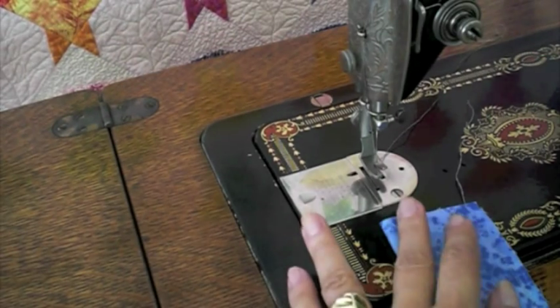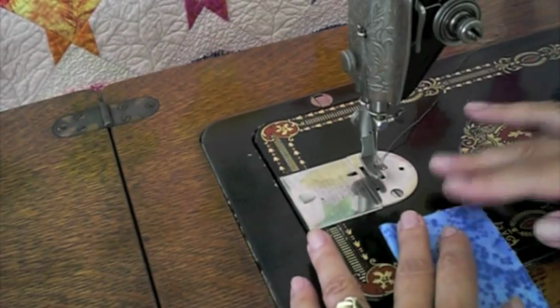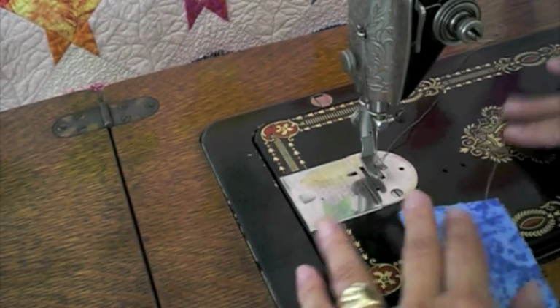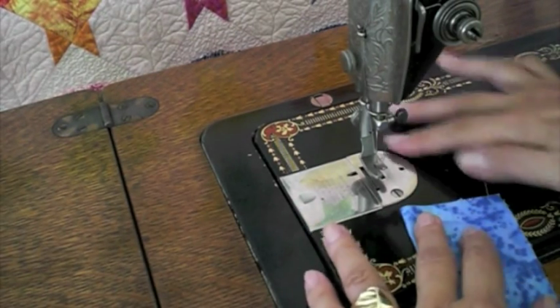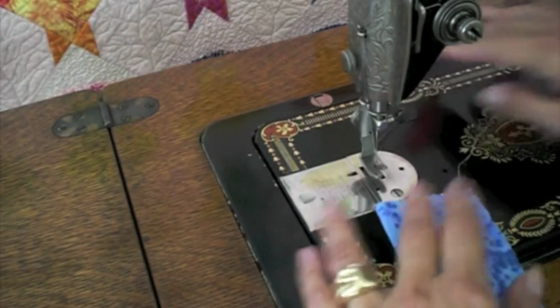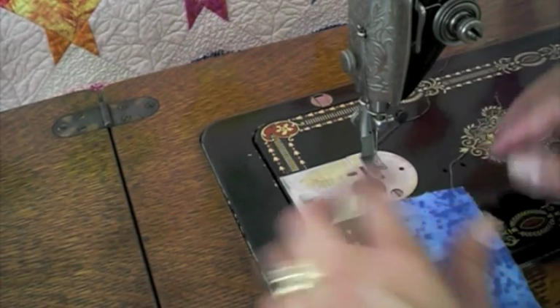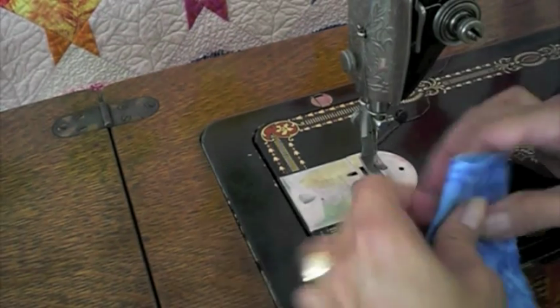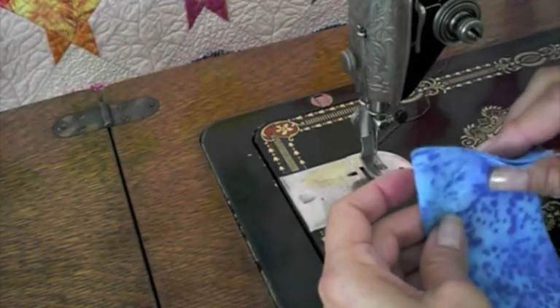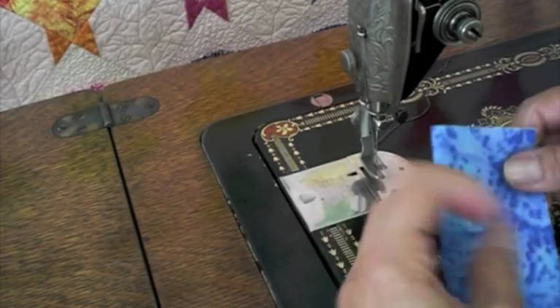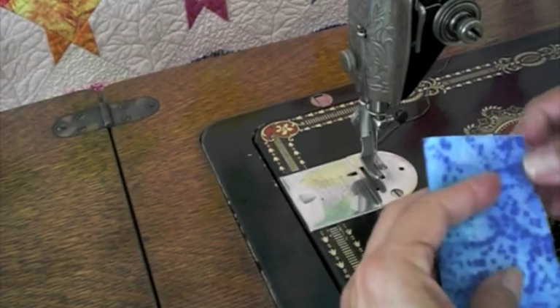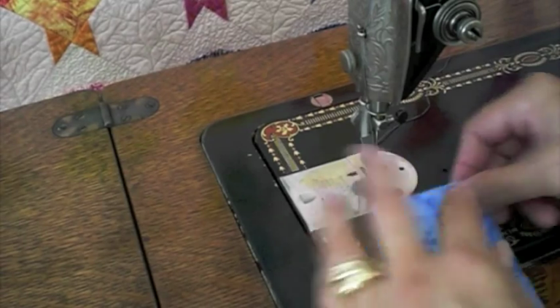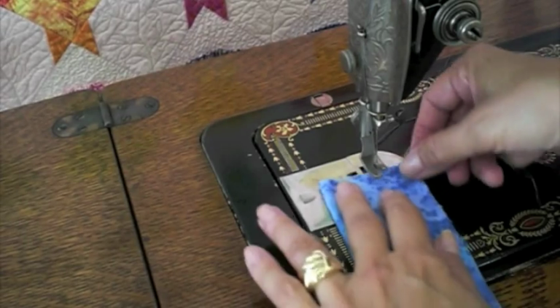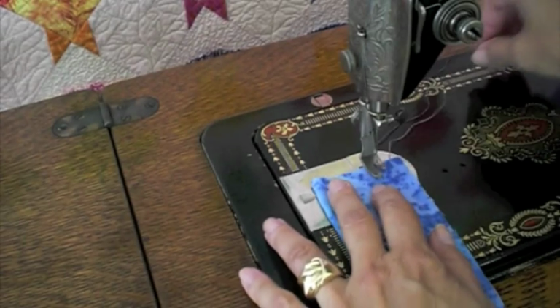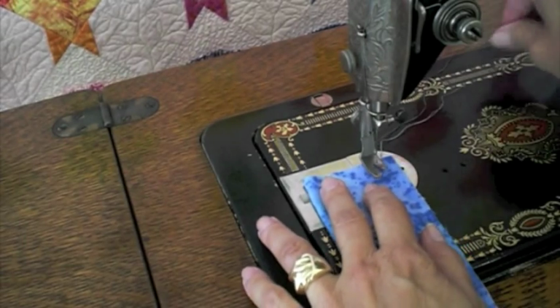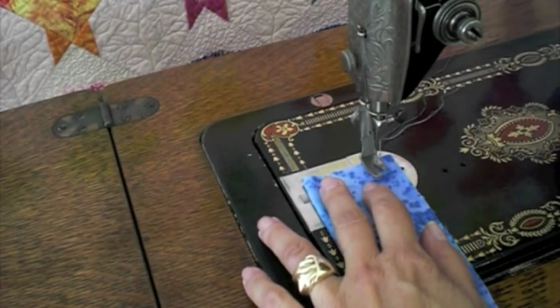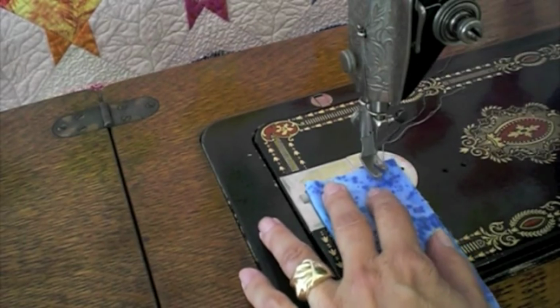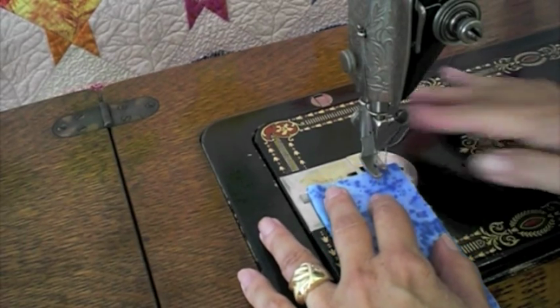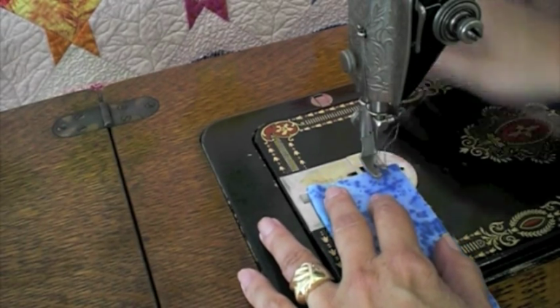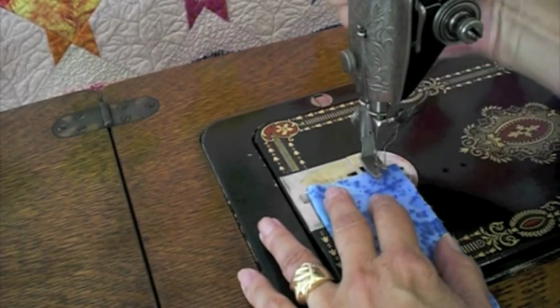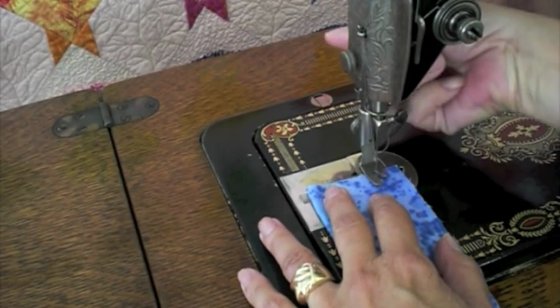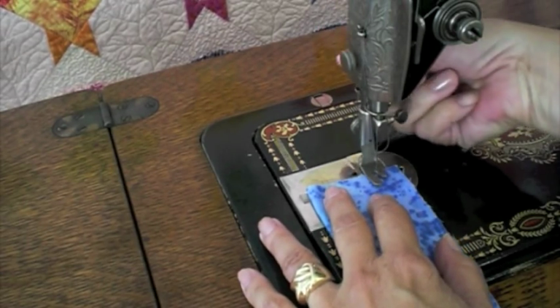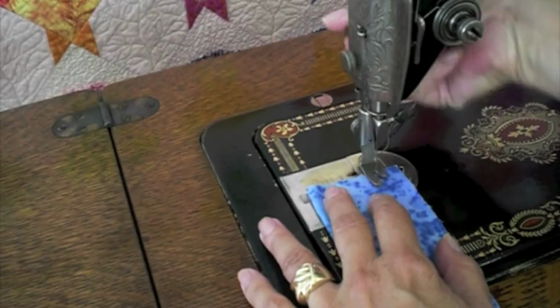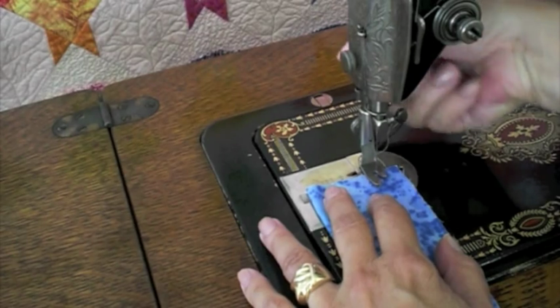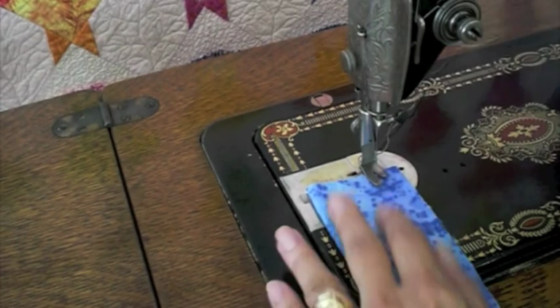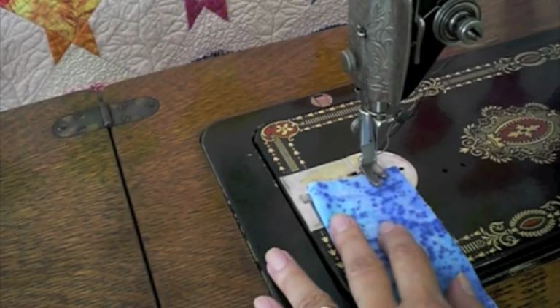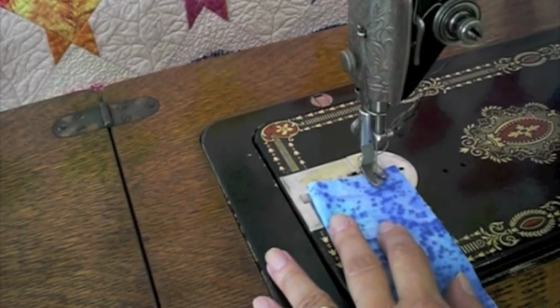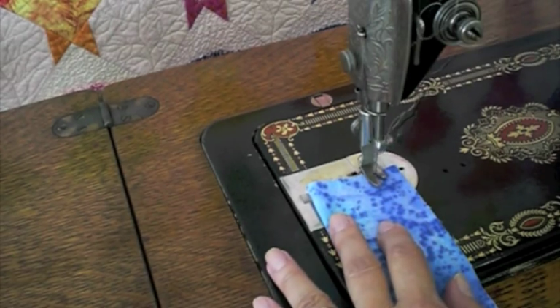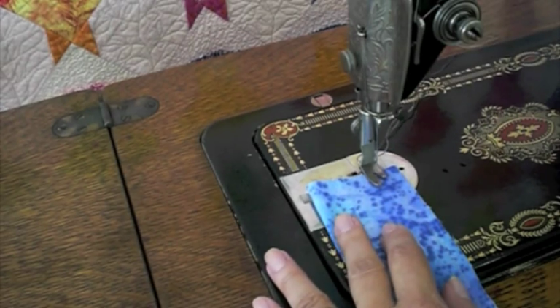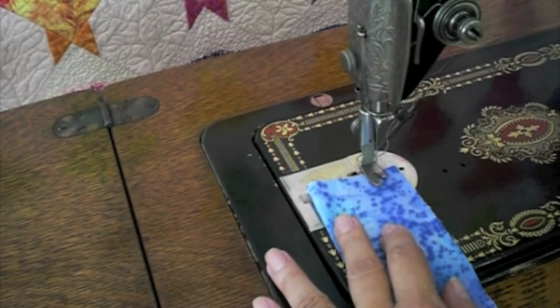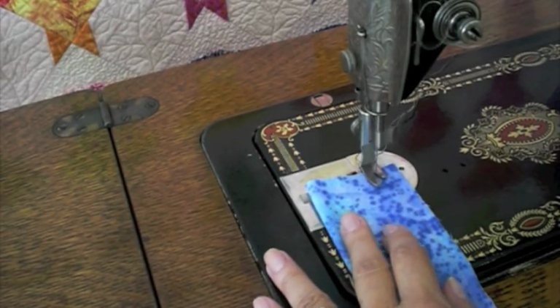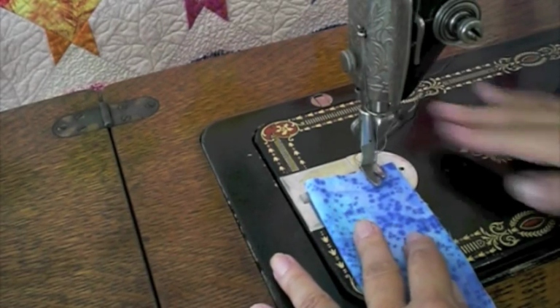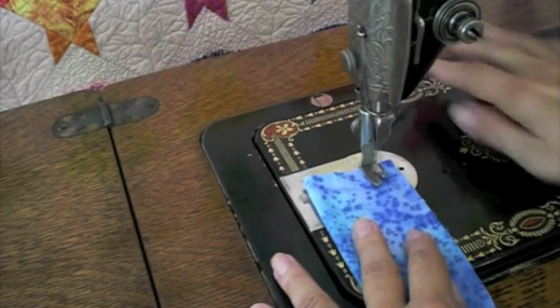We're going to sew. I have a double layer of fabric. Slip it under, lower the presser foot, and the wheel comes forward.